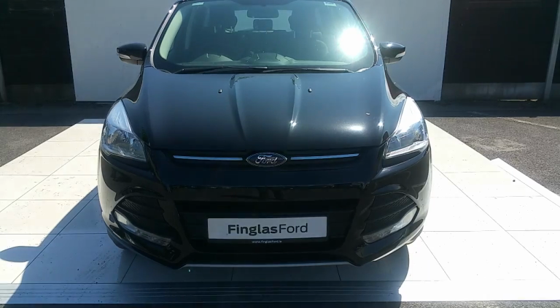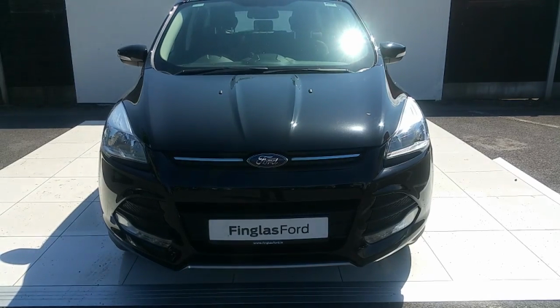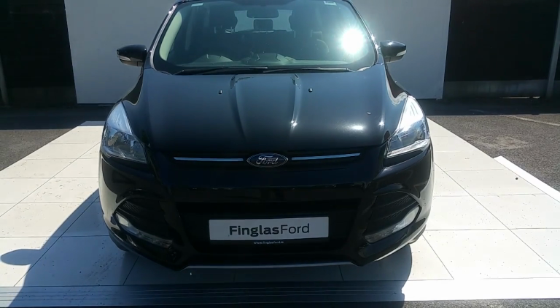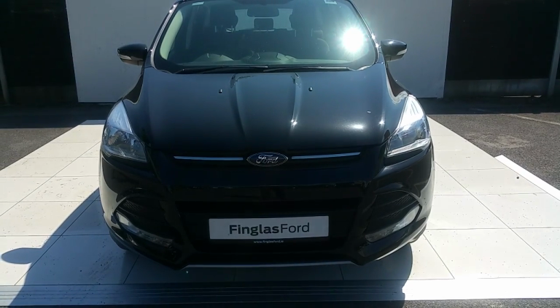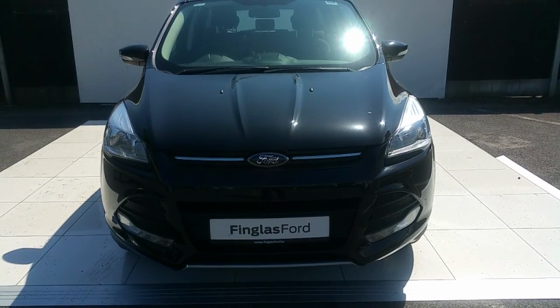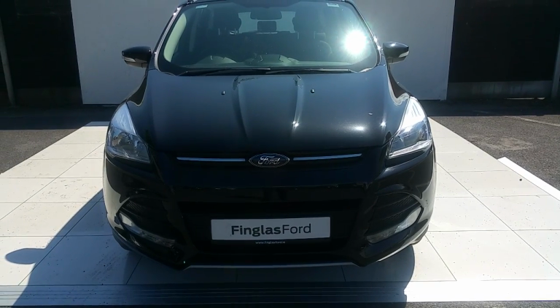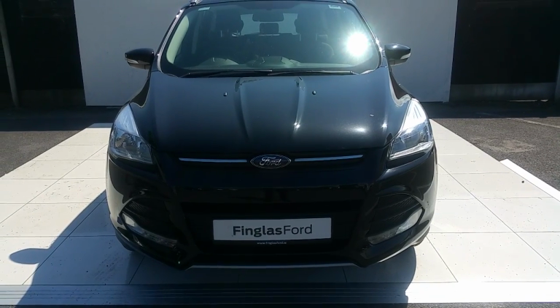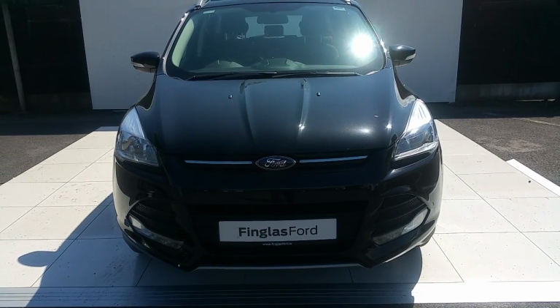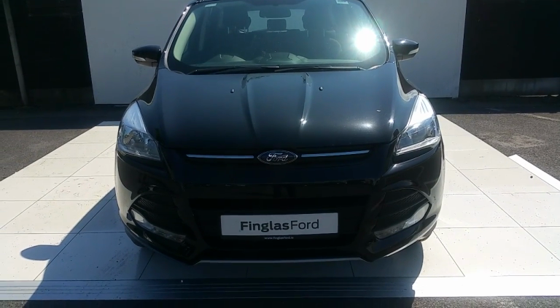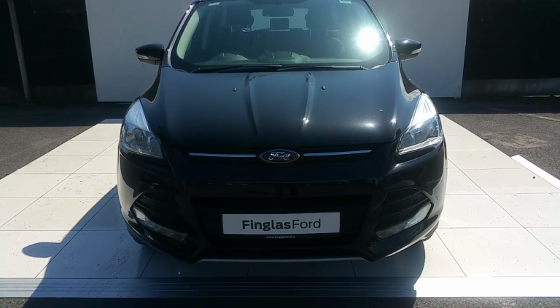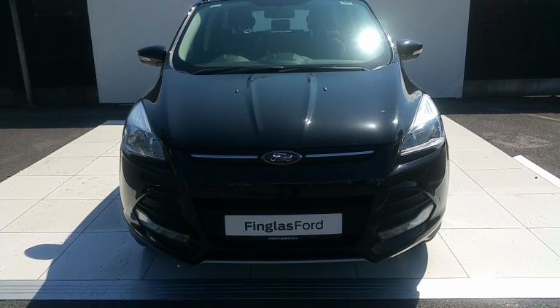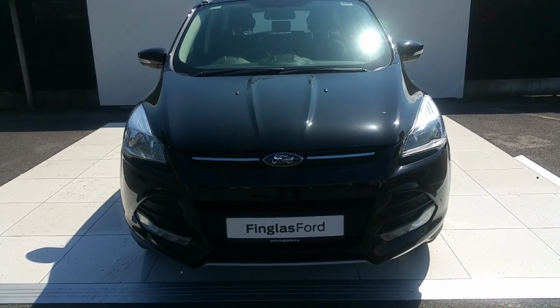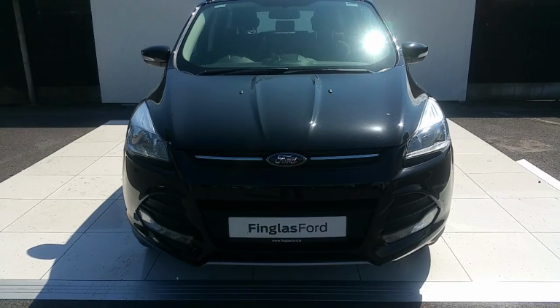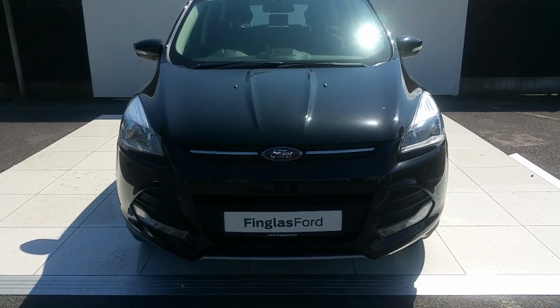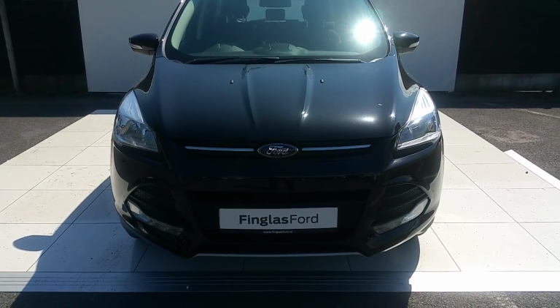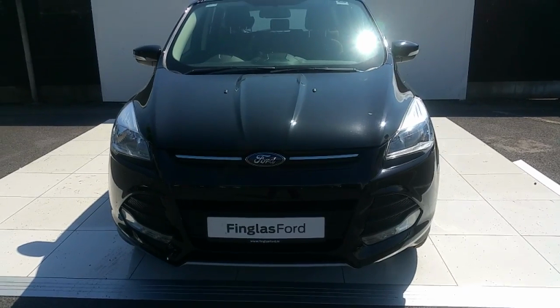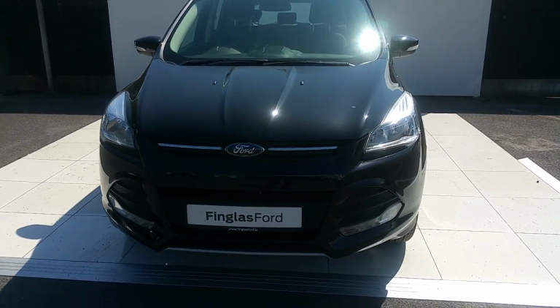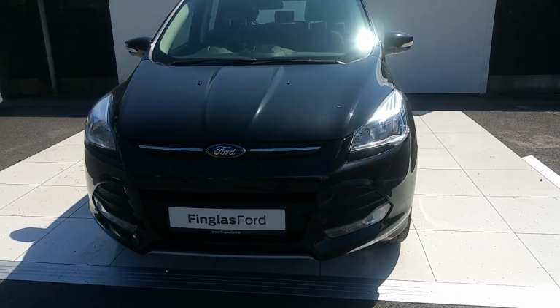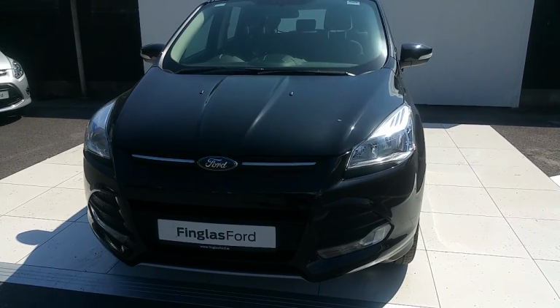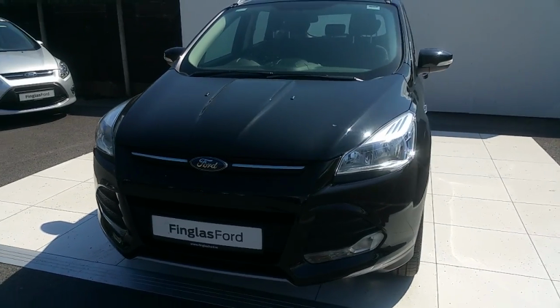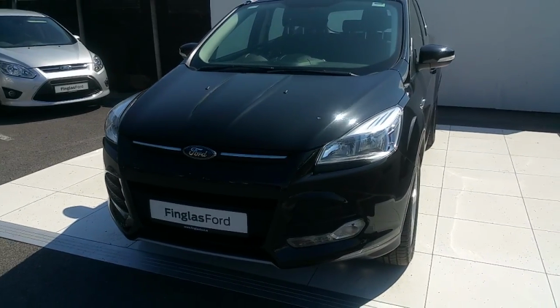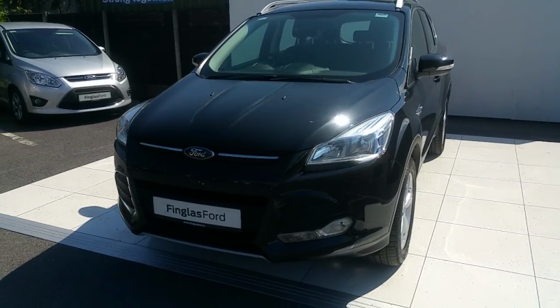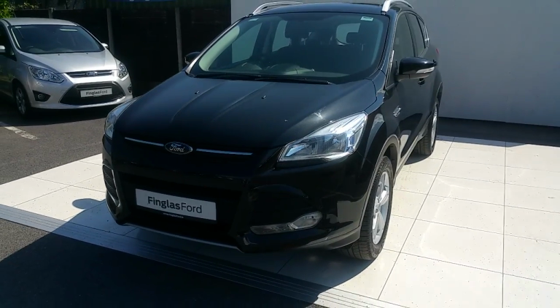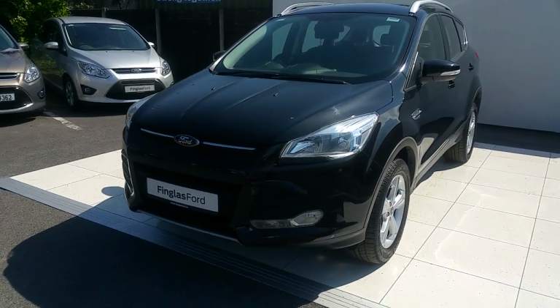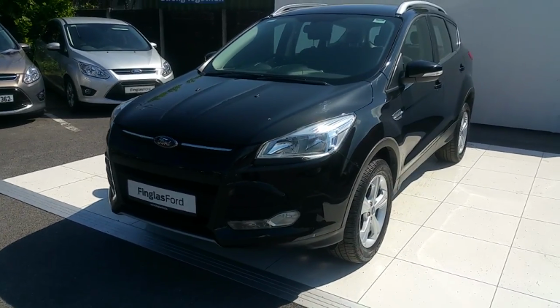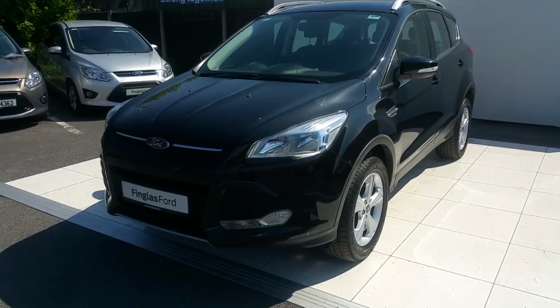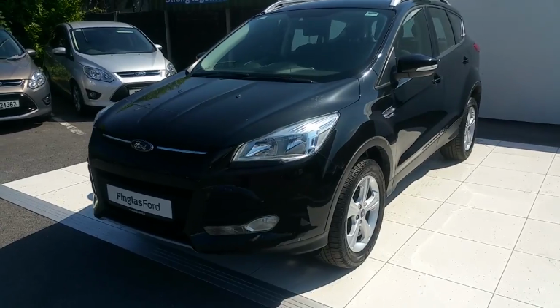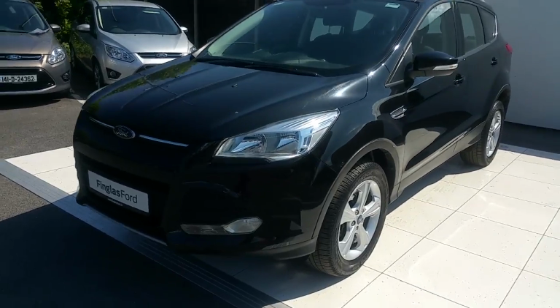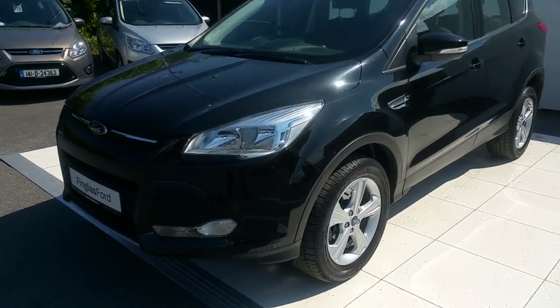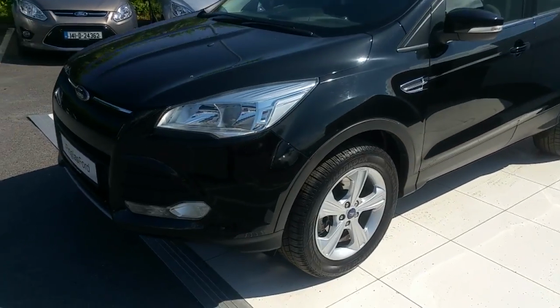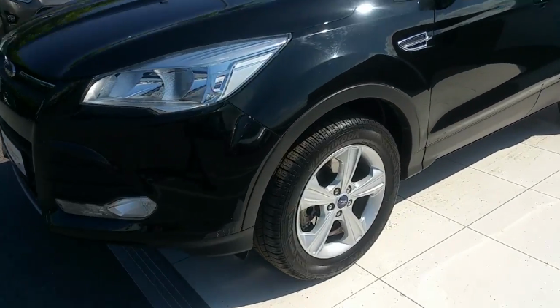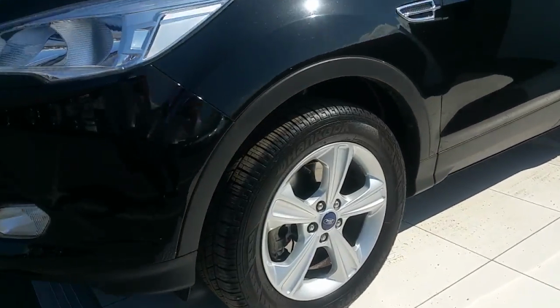Hello and welcome to Joe Duffy from England's Ford used car sales online. Today we are looking at this 1514 Cougar finished in black. It's a 2L TDCi with 115bhp, ZTEC version.